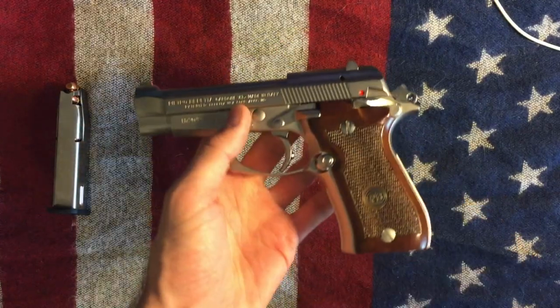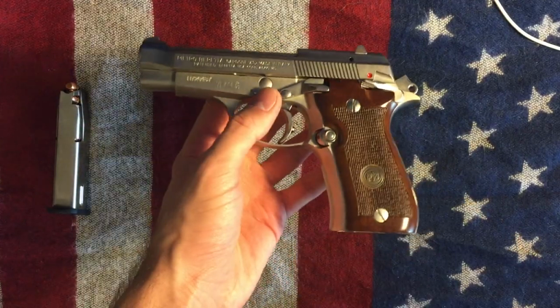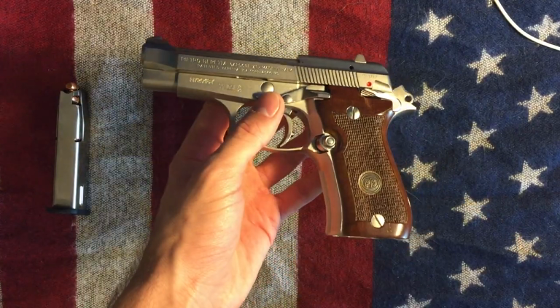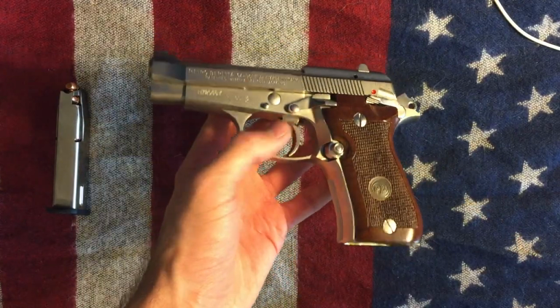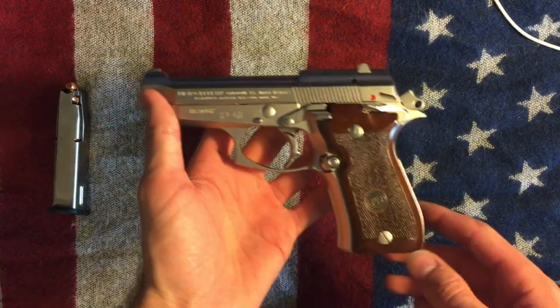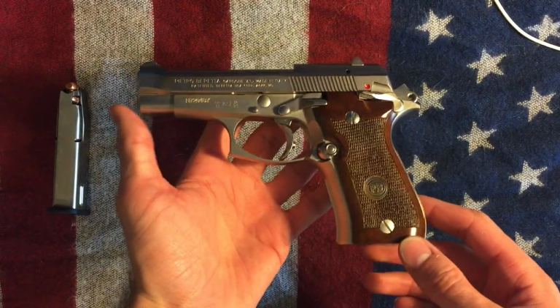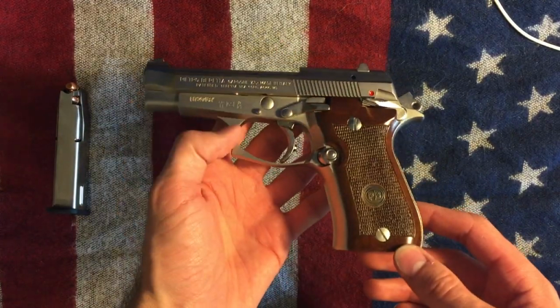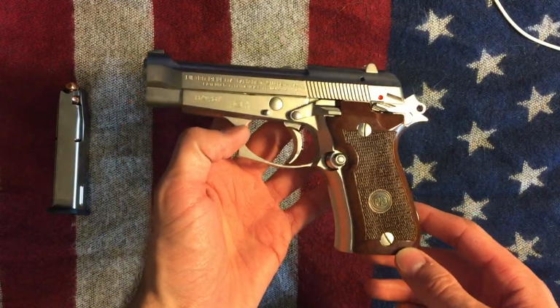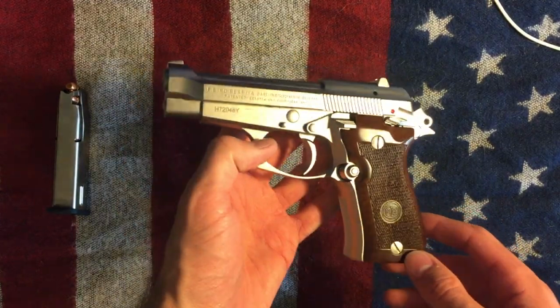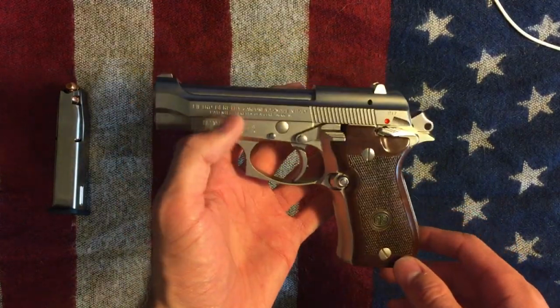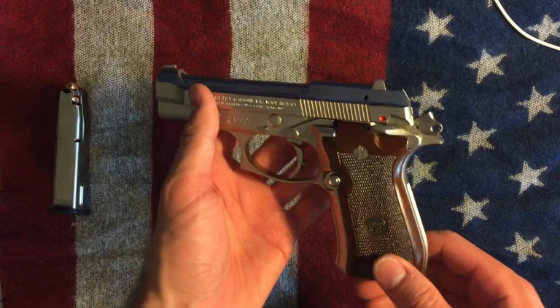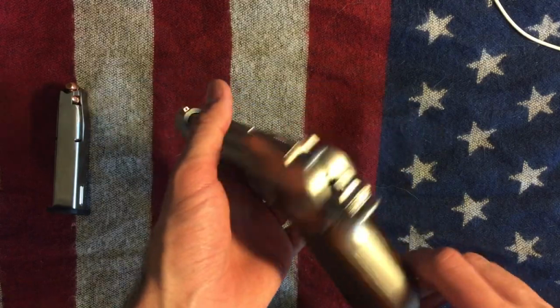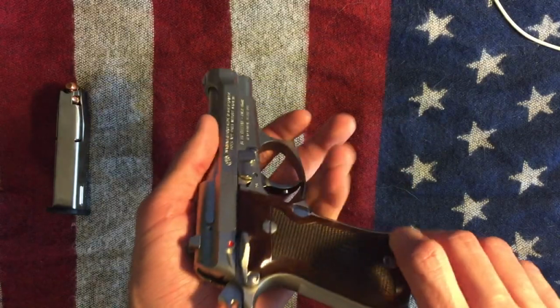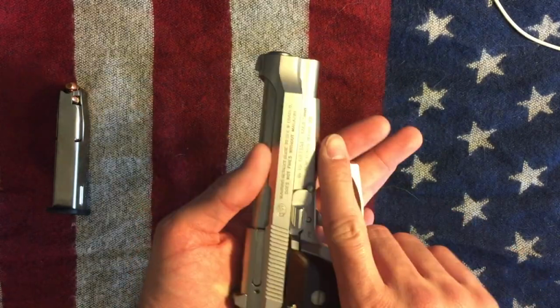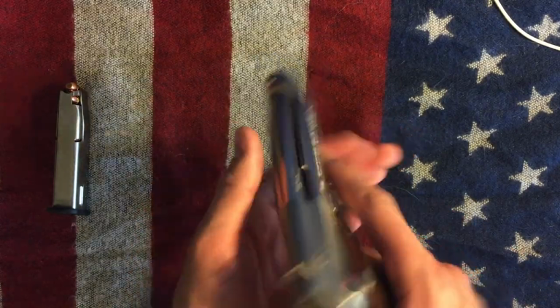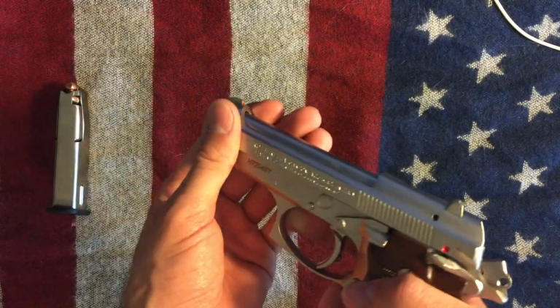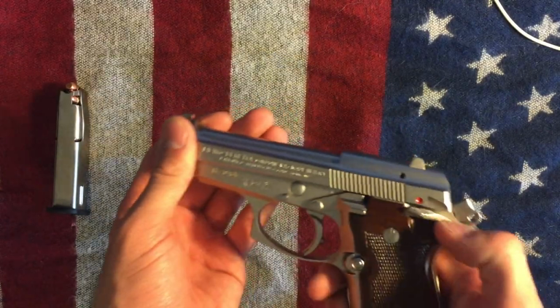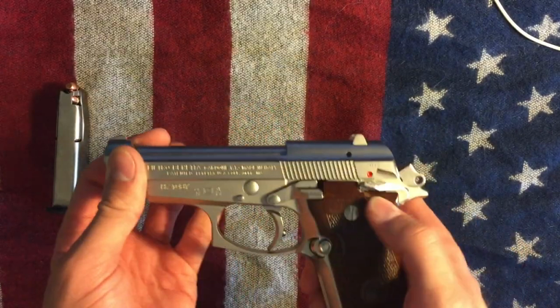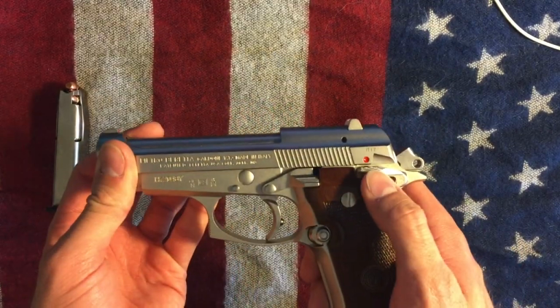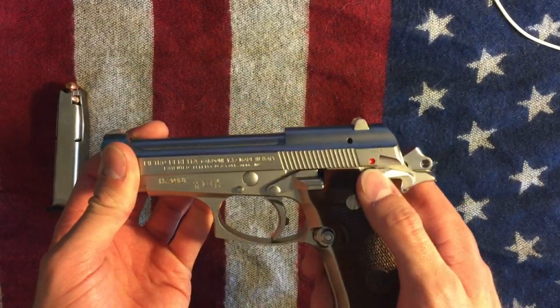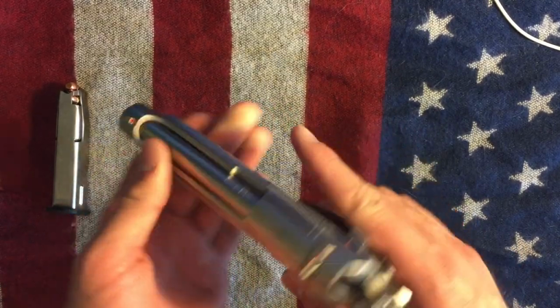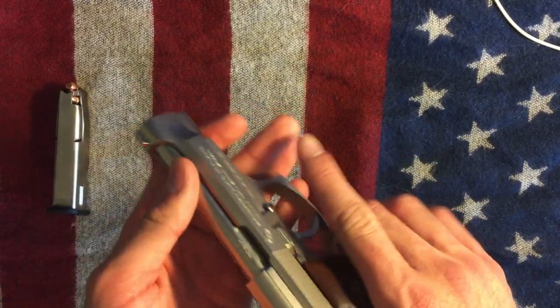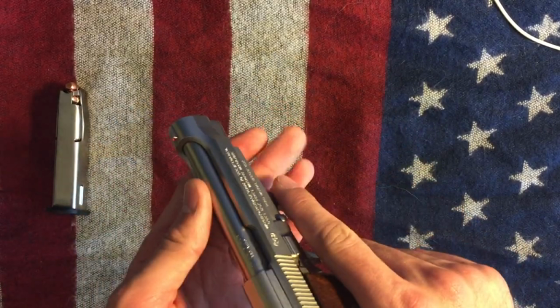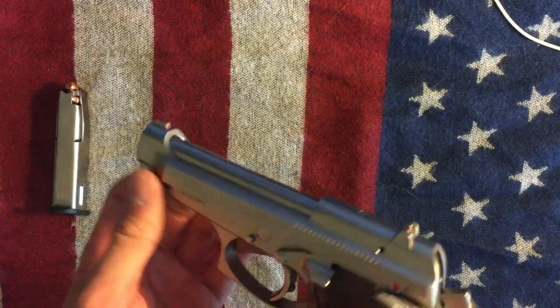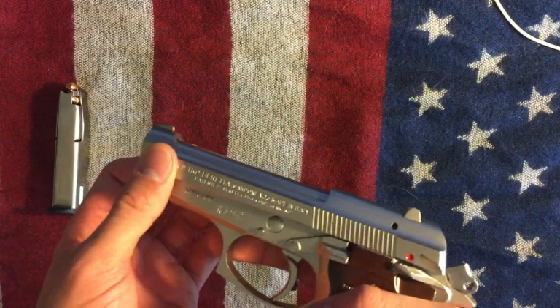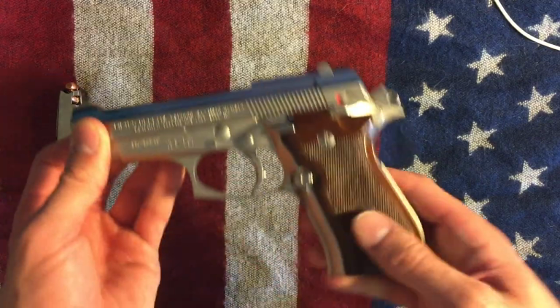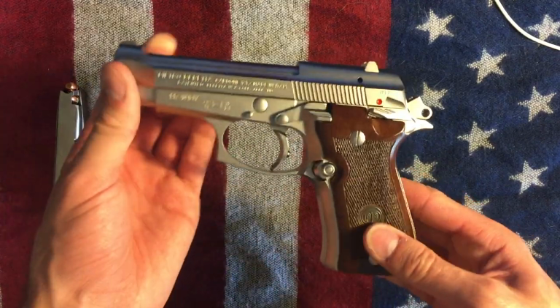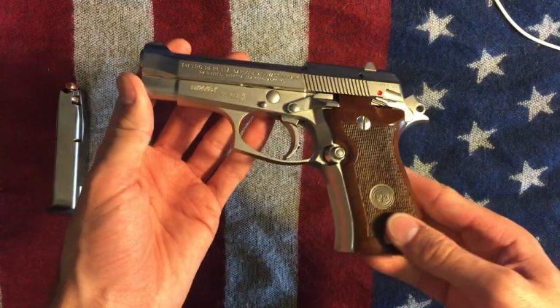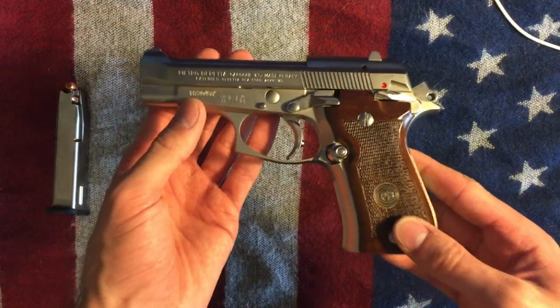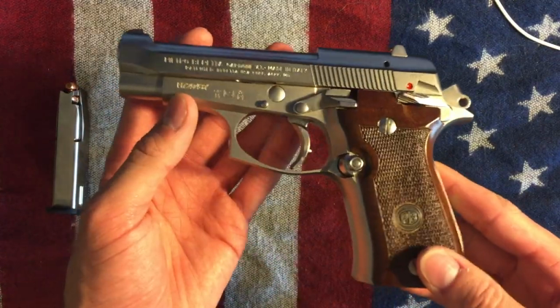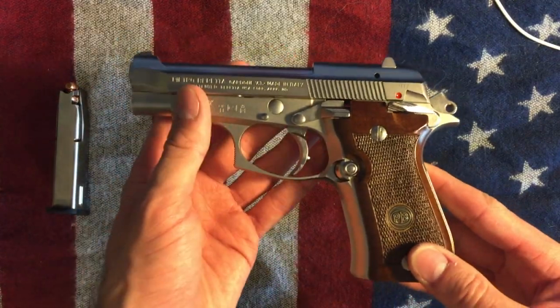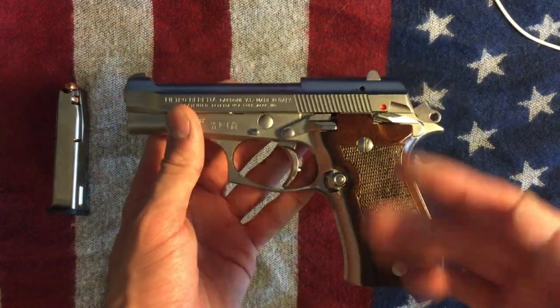I just wanted to do a quick preview, get a video out there because I know there's not a whole lot out there. I'll just do a quick little run-through of what it looks like.